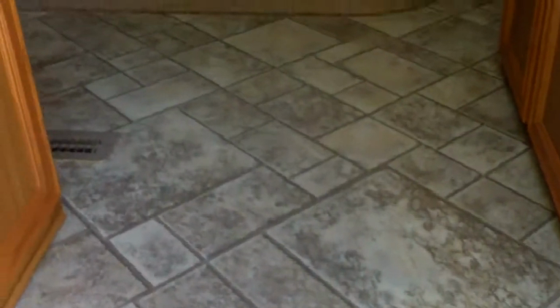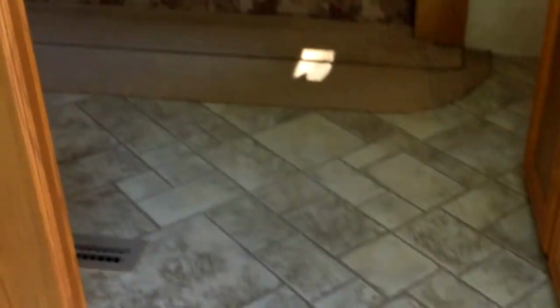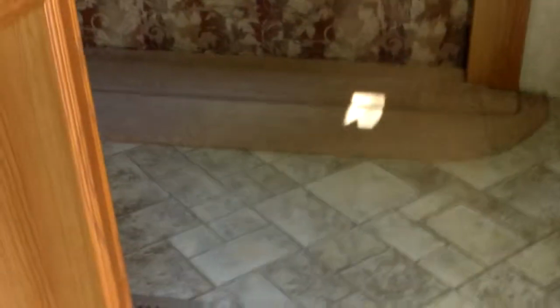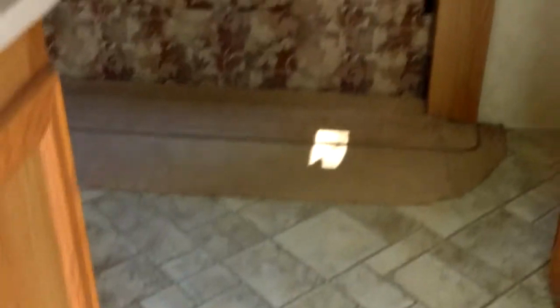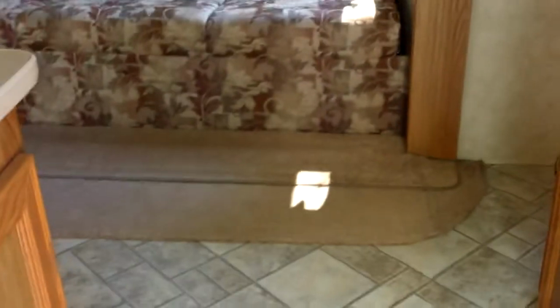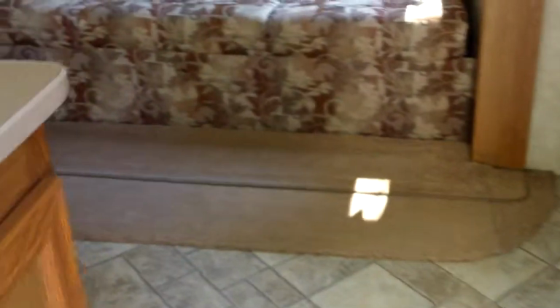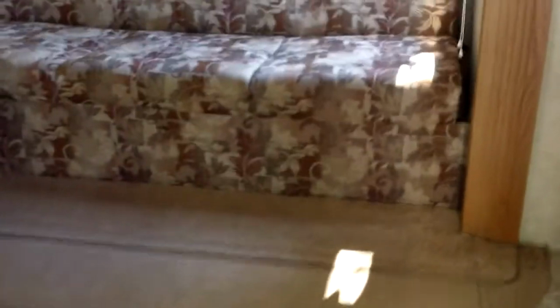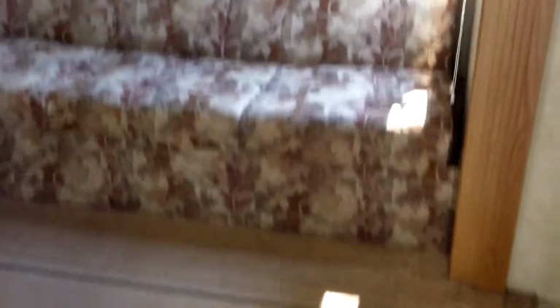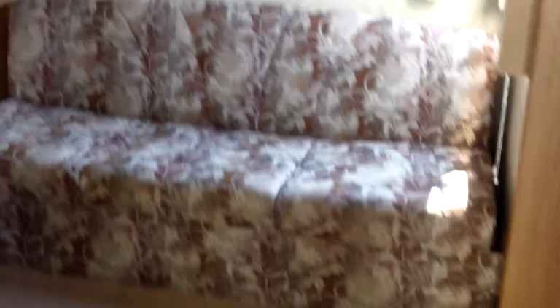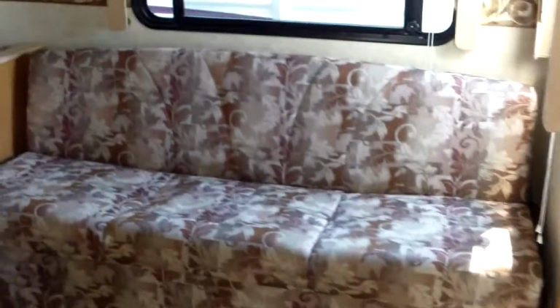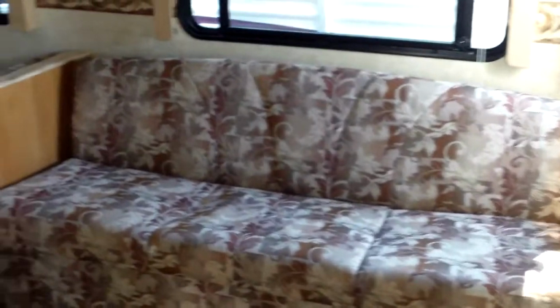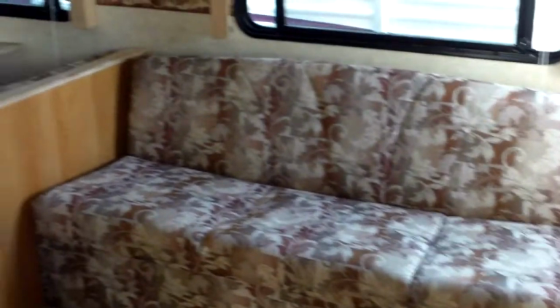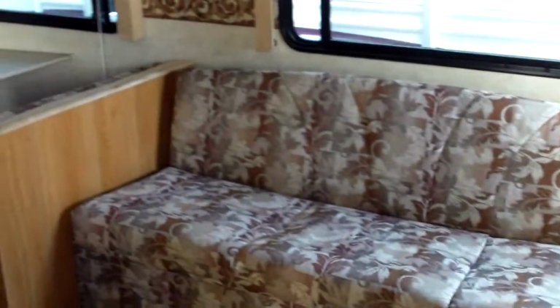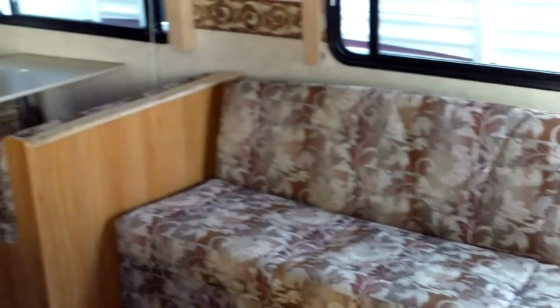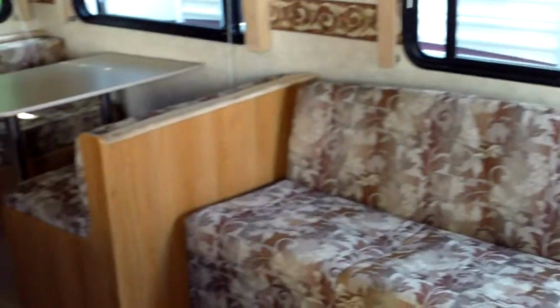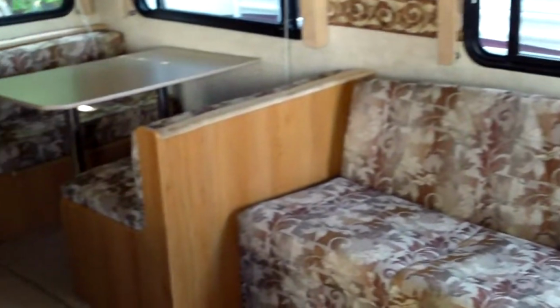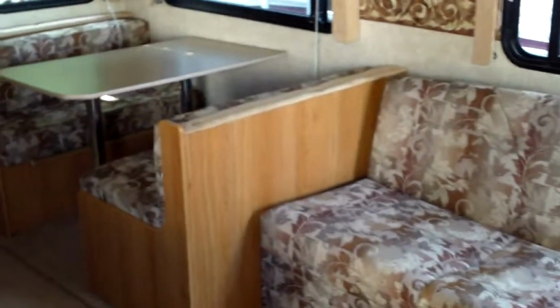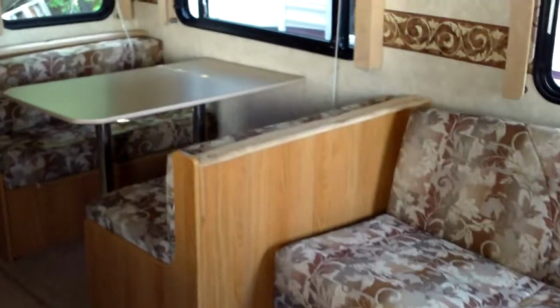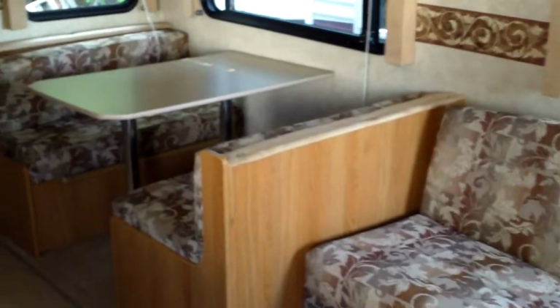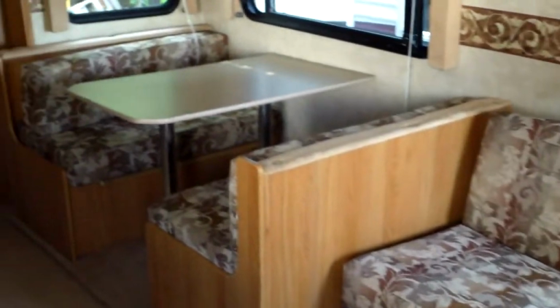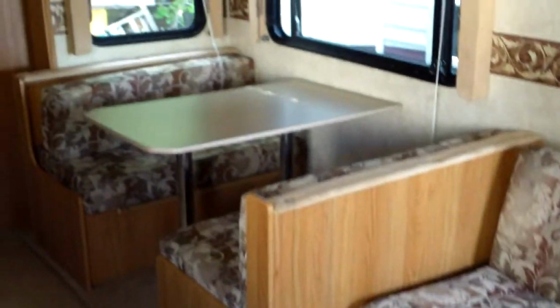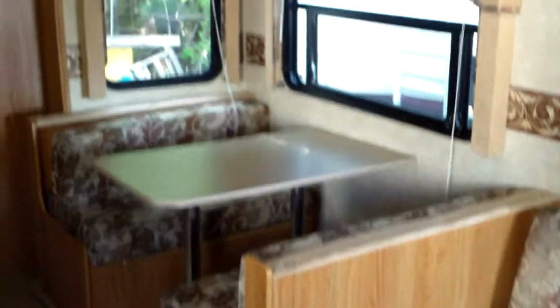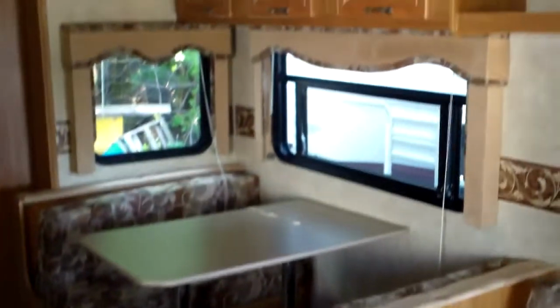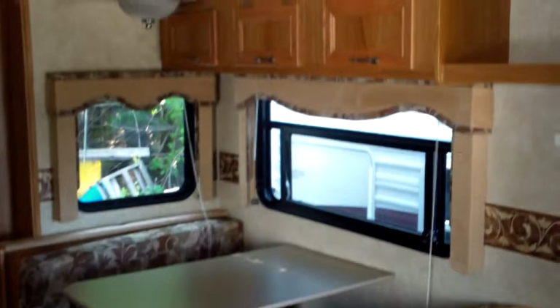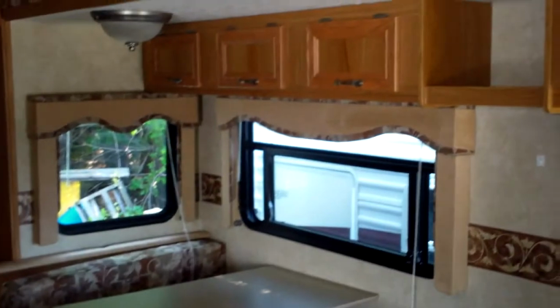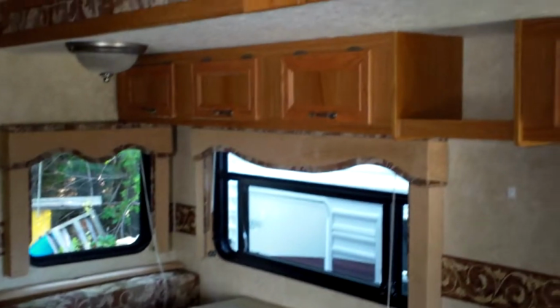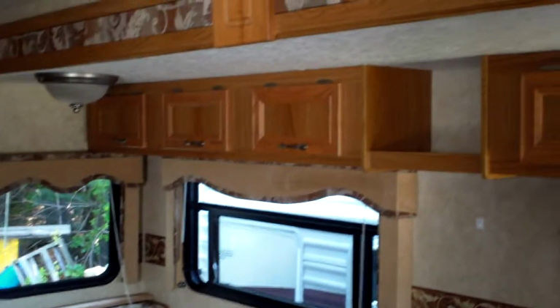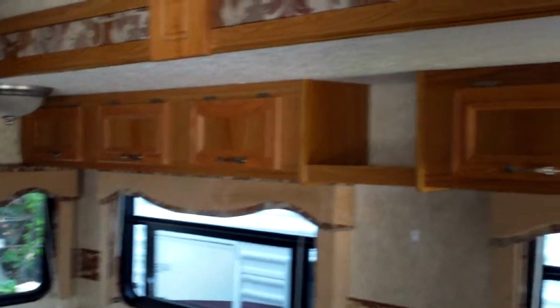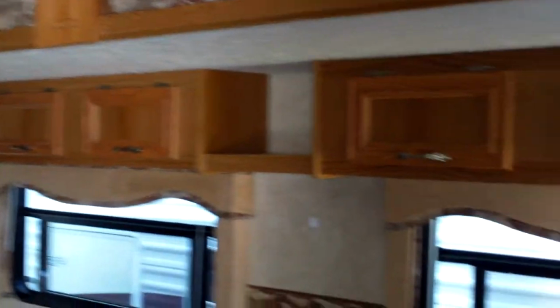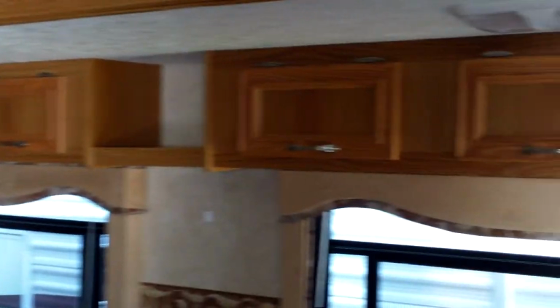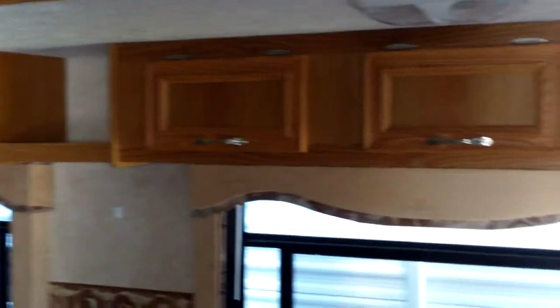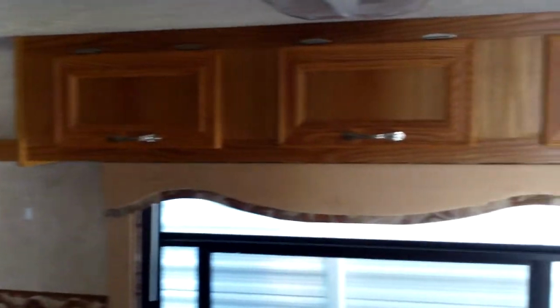Moving into the camper here — nice big couch that folds down nicely to a sofa, a large dinette, and a fair amount of storage overhead as well.